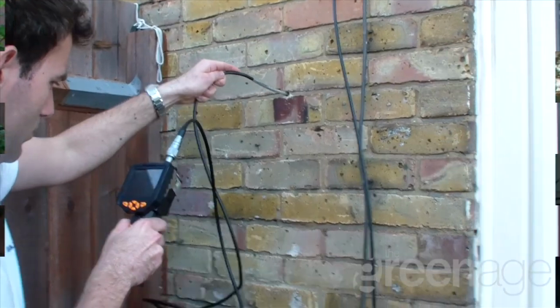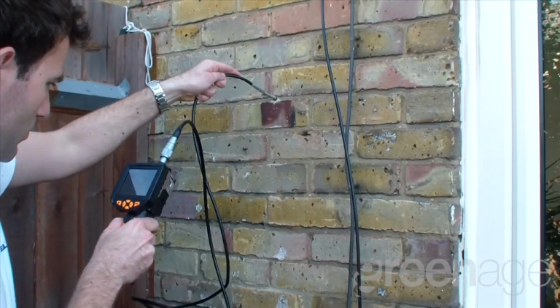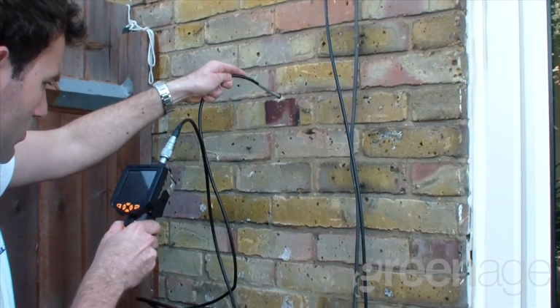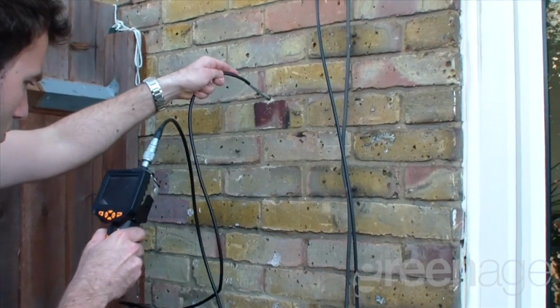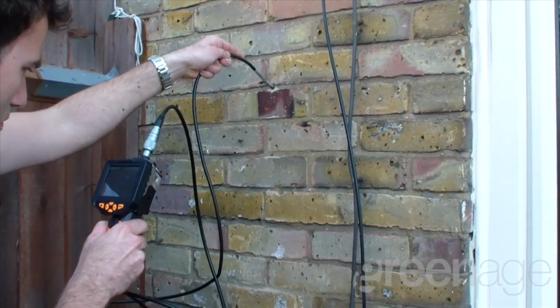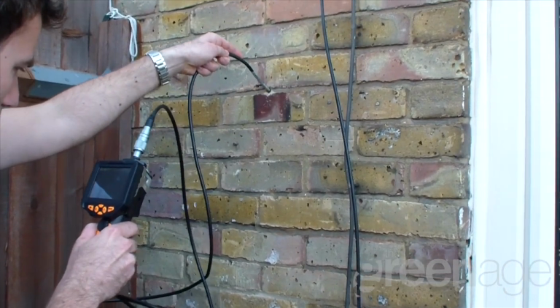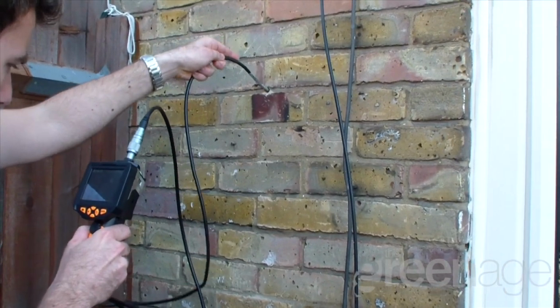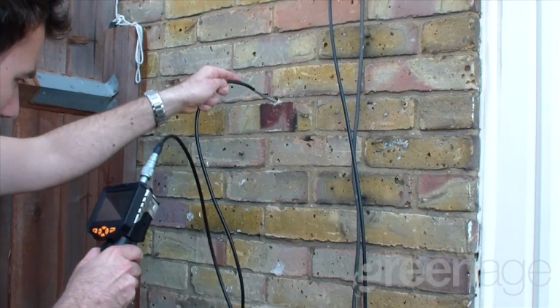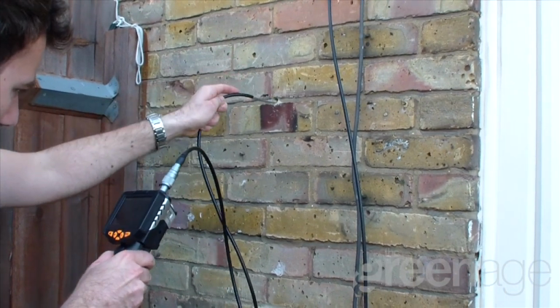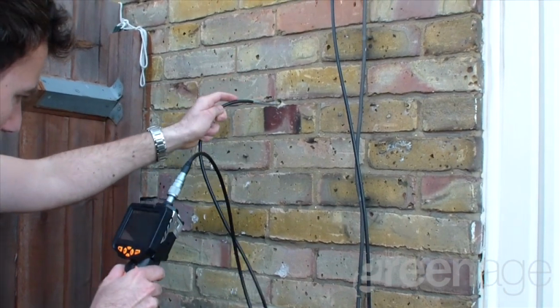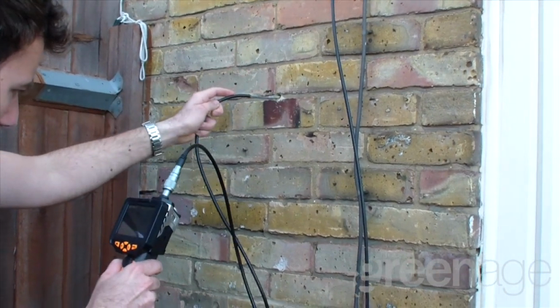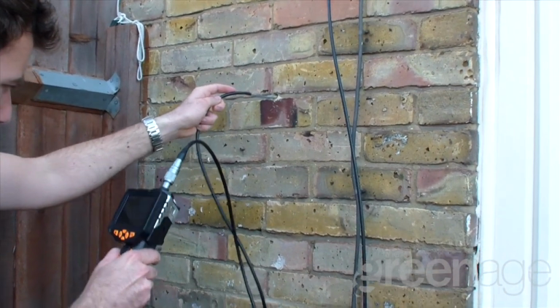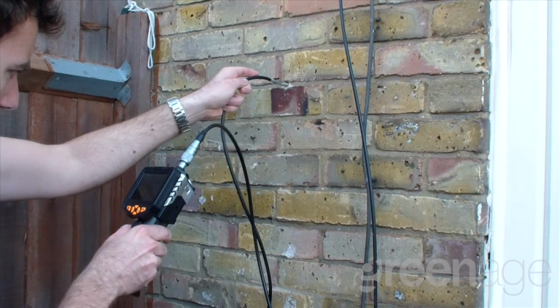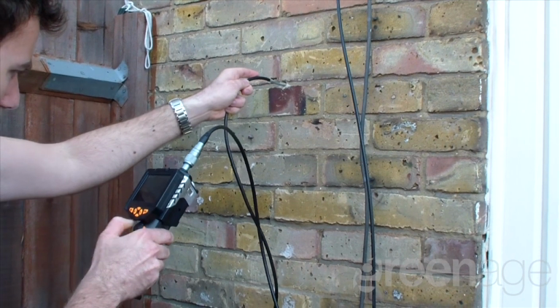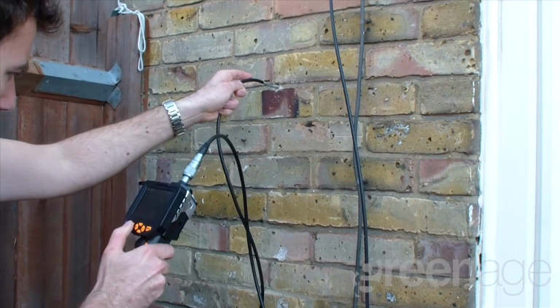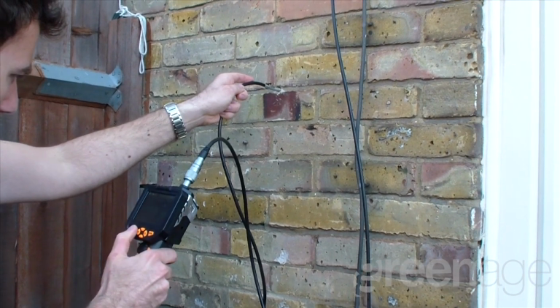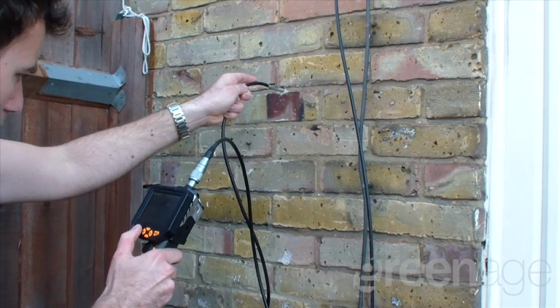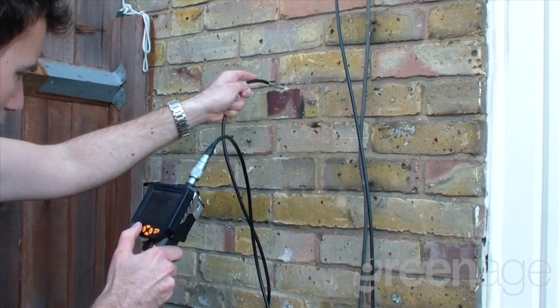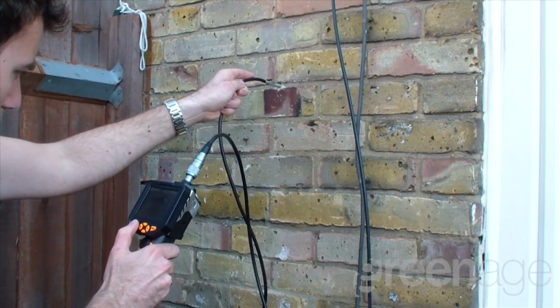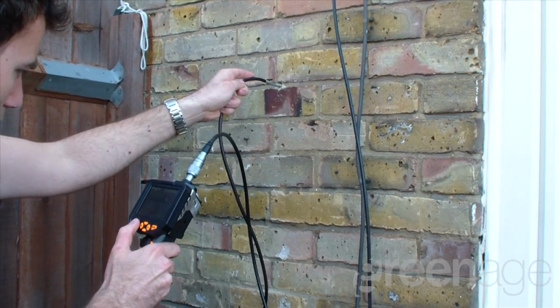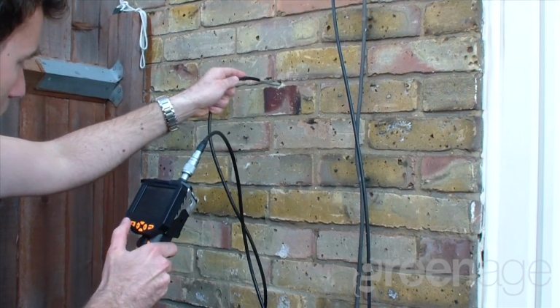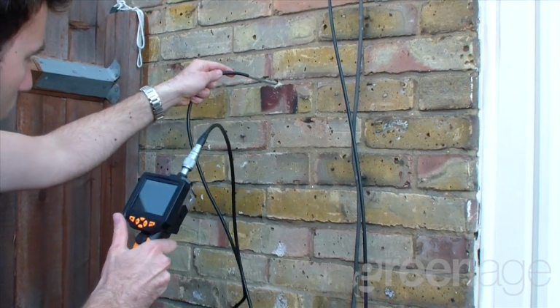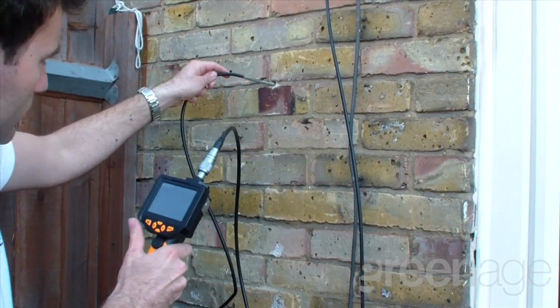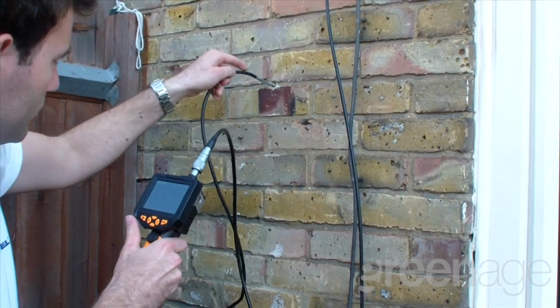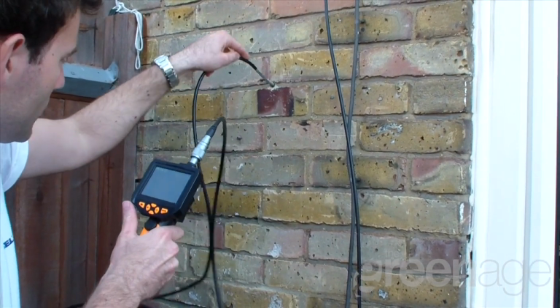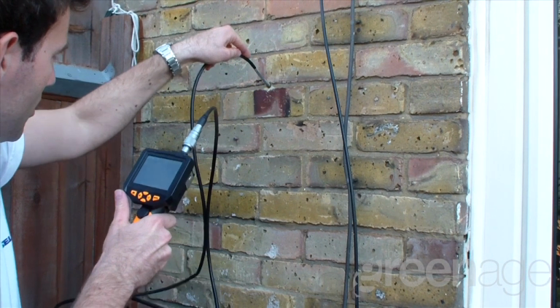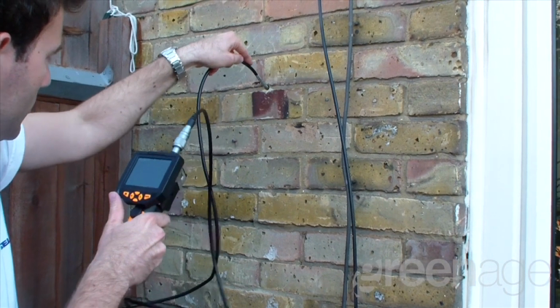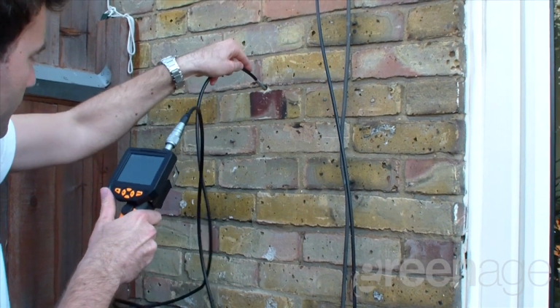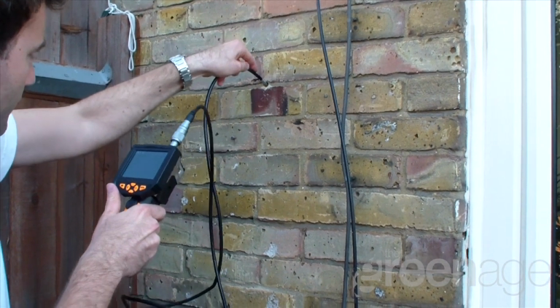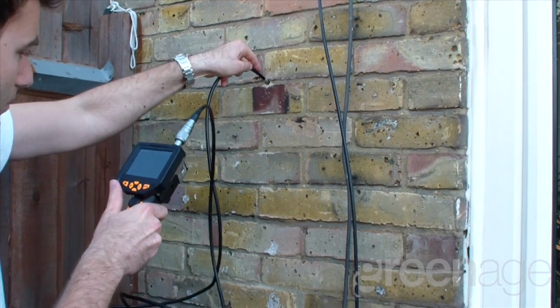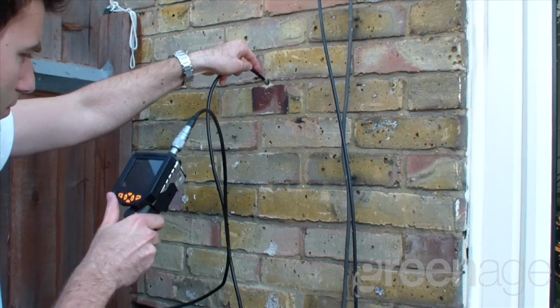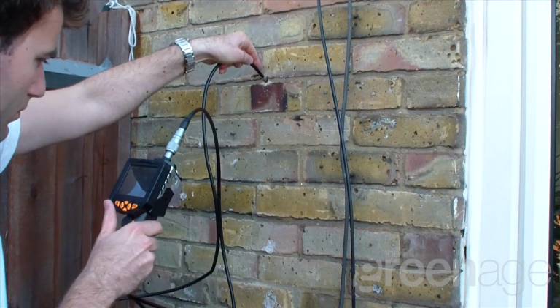Here we see Nick using the boroscope to determine two things. Firstly, that there's no pre-existing insulation in place. And secondly, that the cavity is wide enough to have the insulation injected into it.